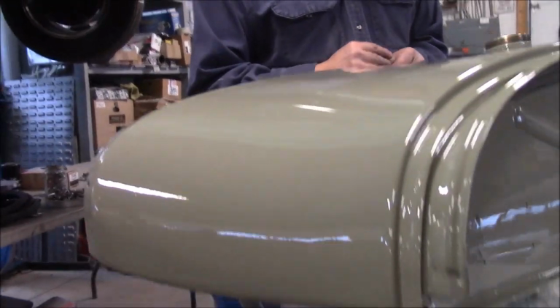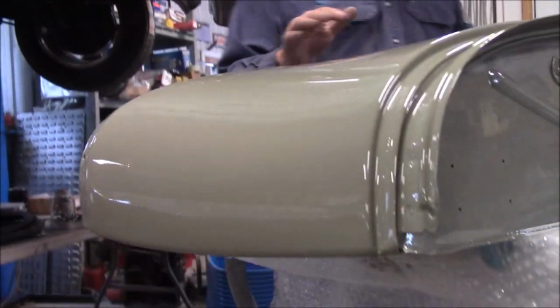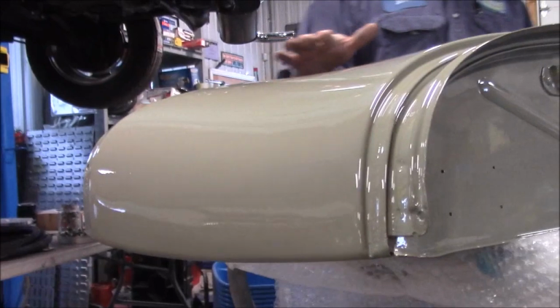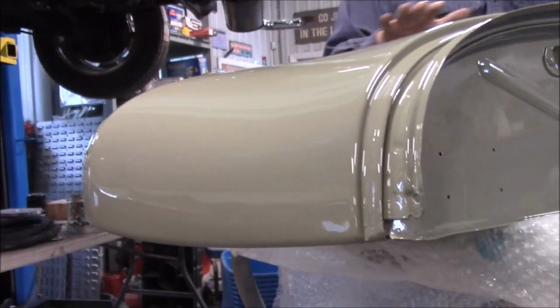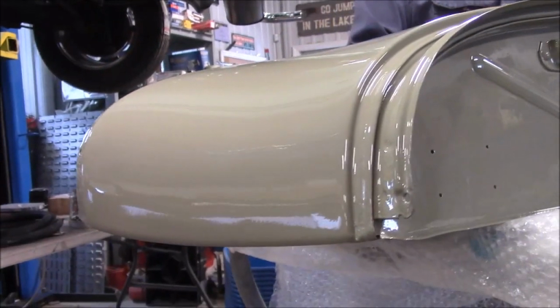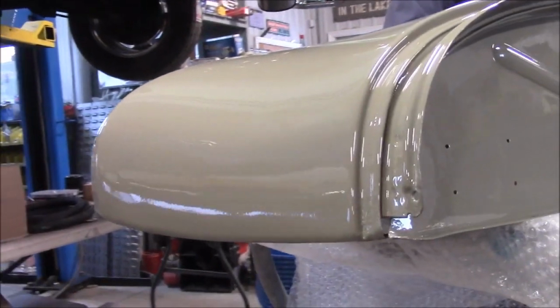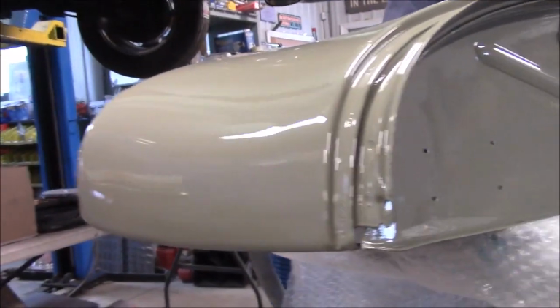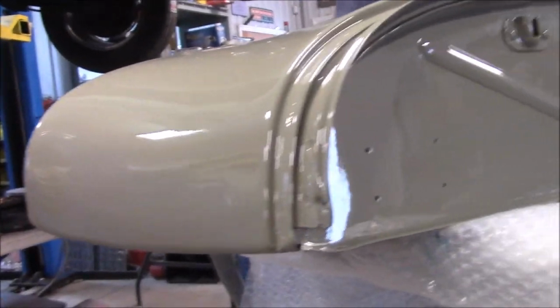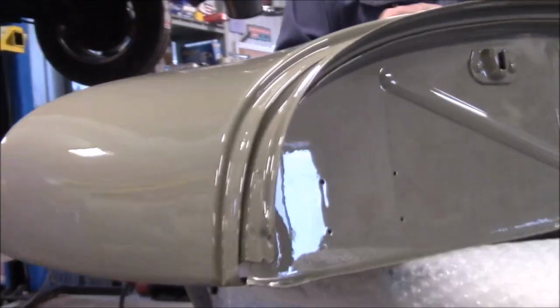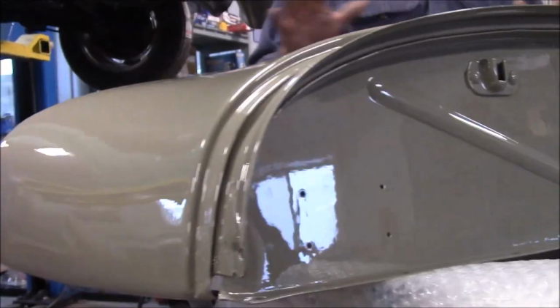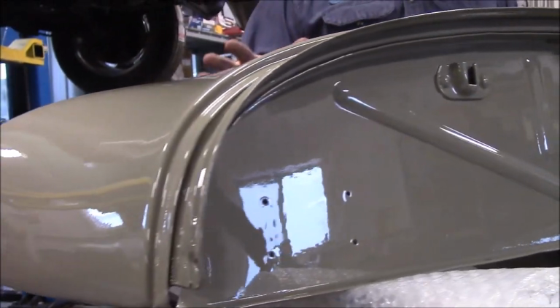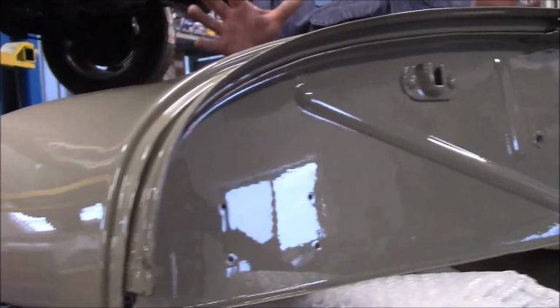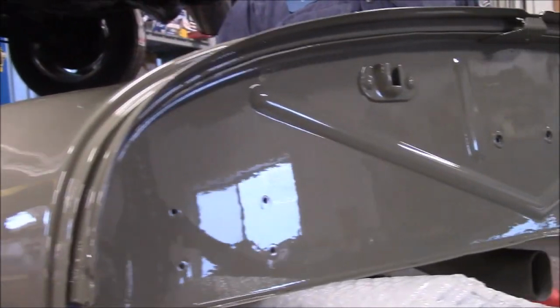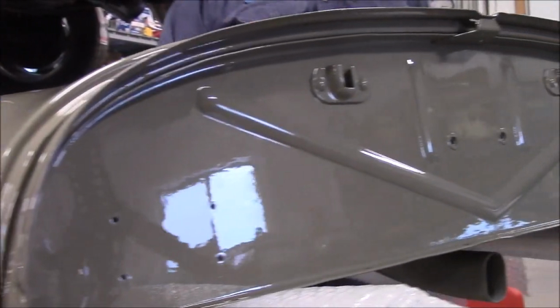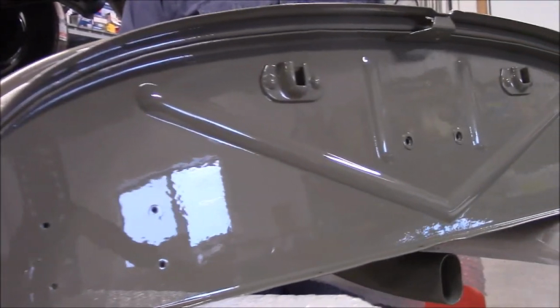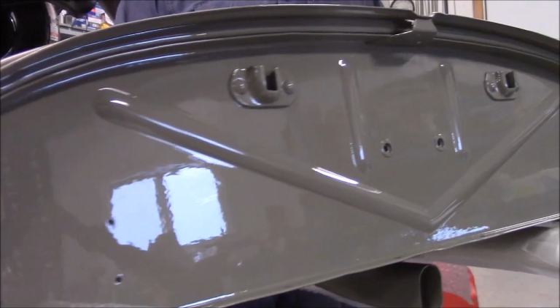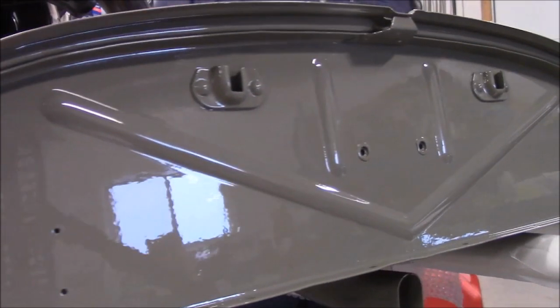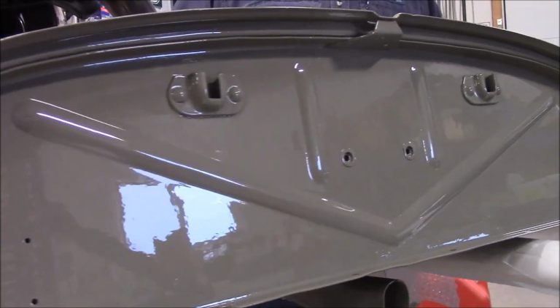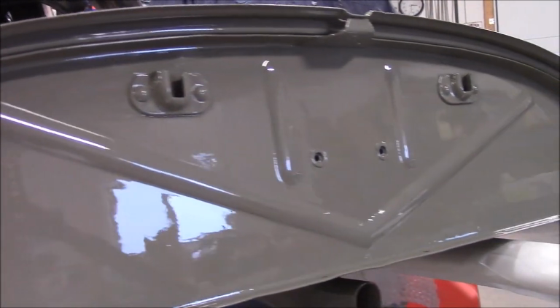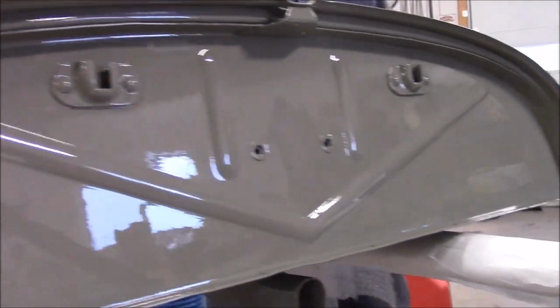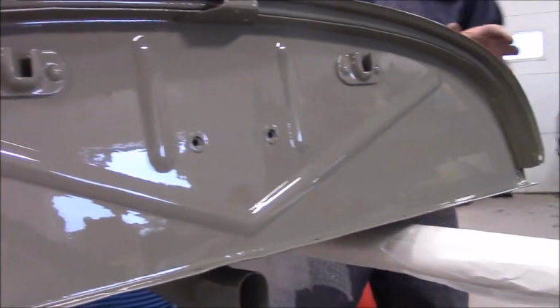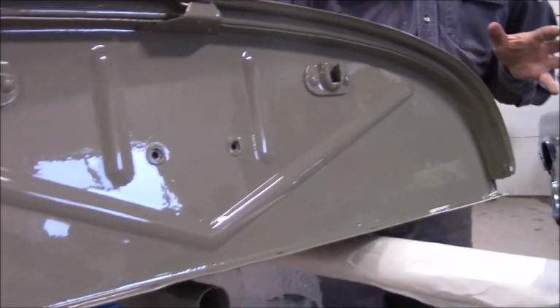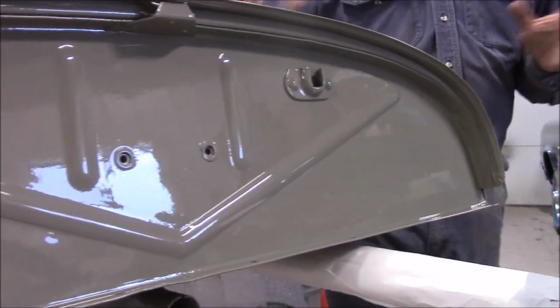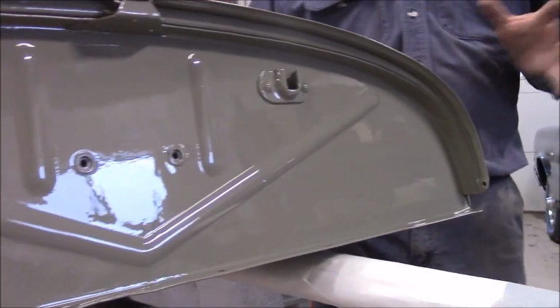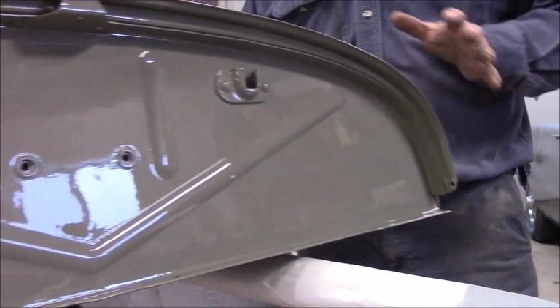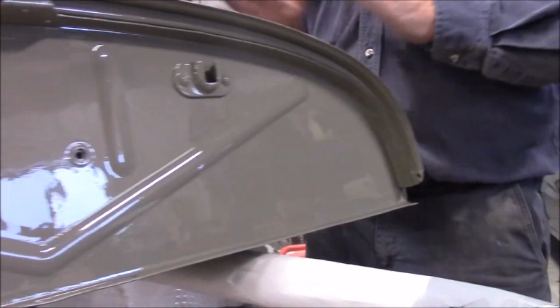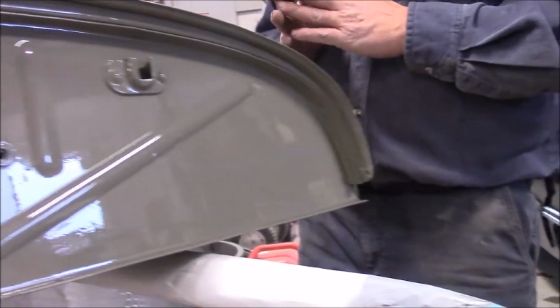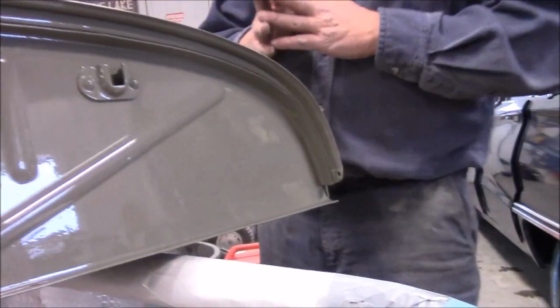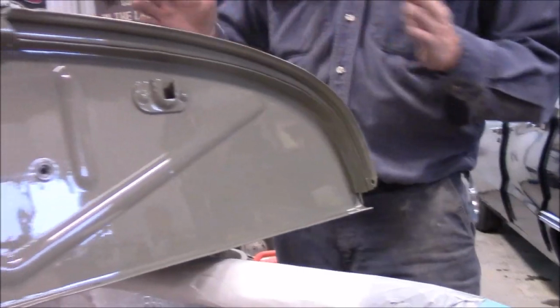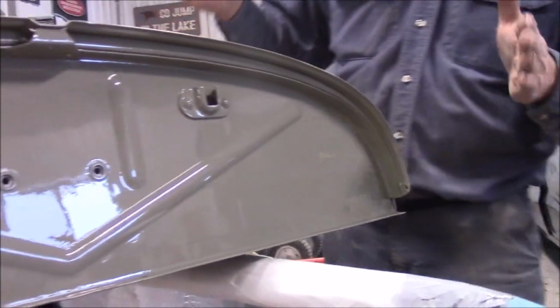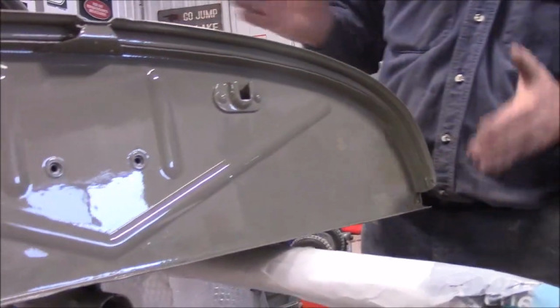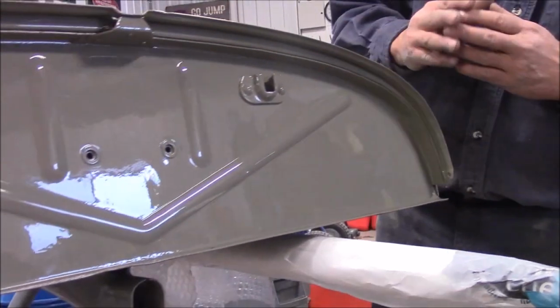This has four coats of a single stage premium paint, and it turned out quite well. We haven't done any wet sanding or polishing yet, so what we're going to do — we painted all the sides.